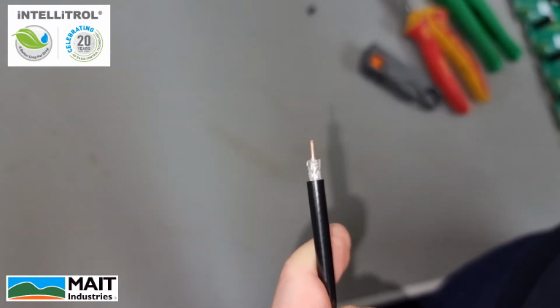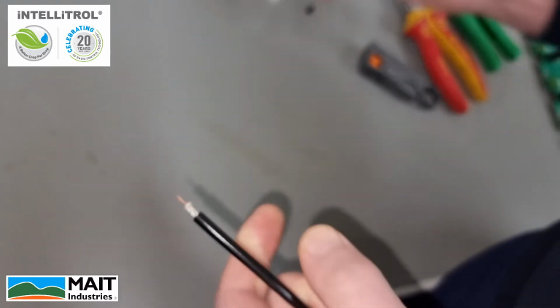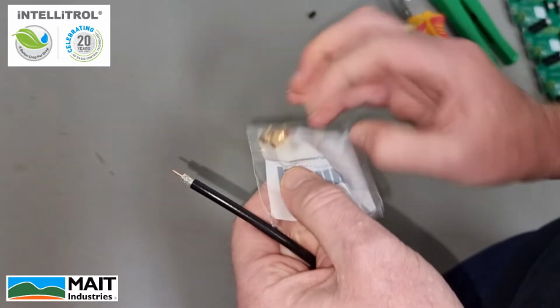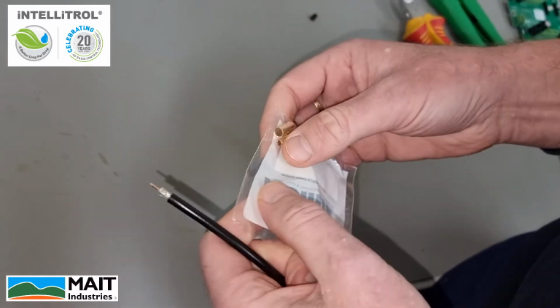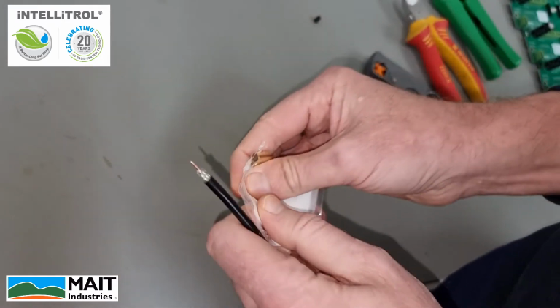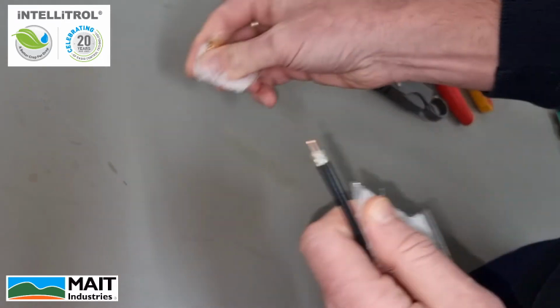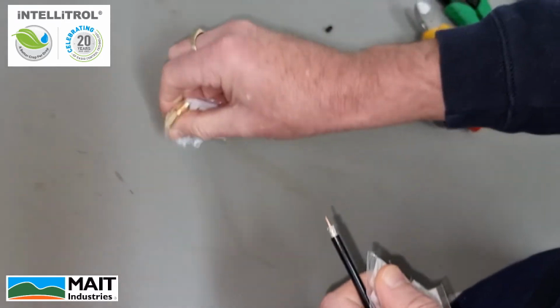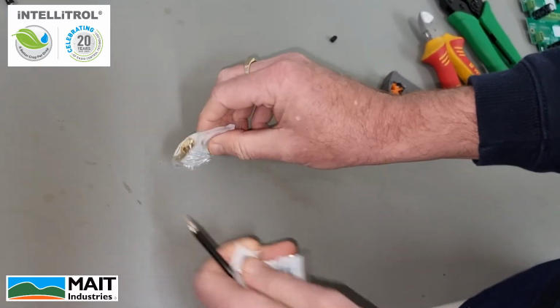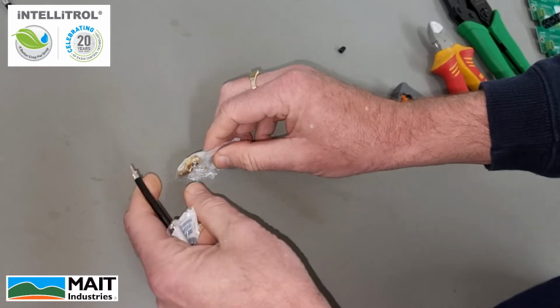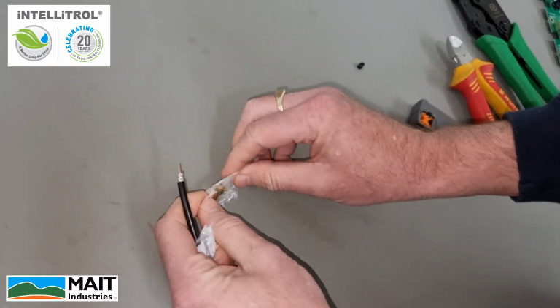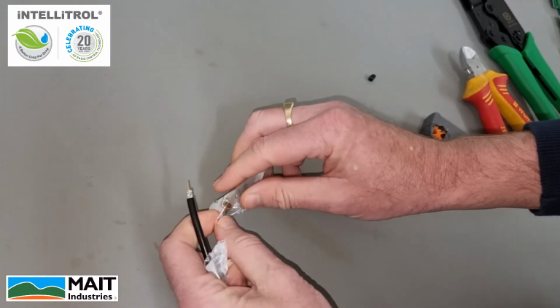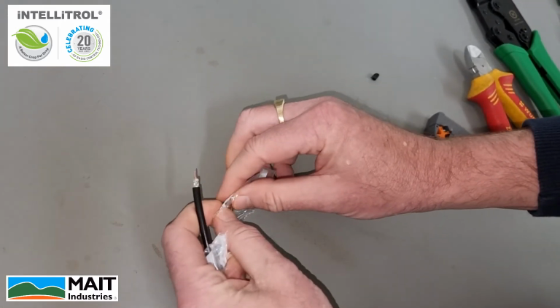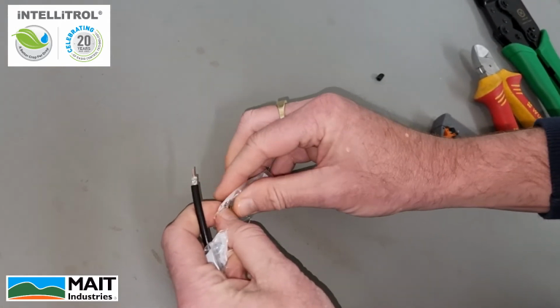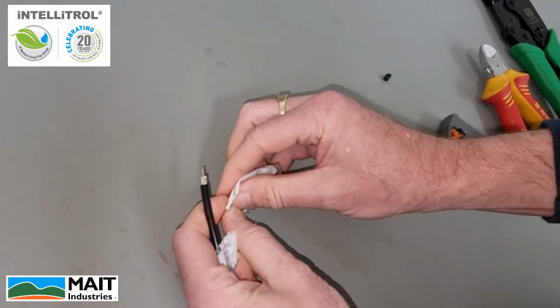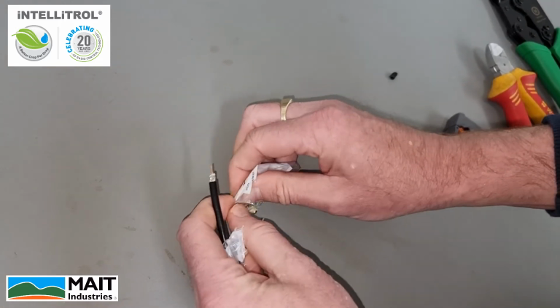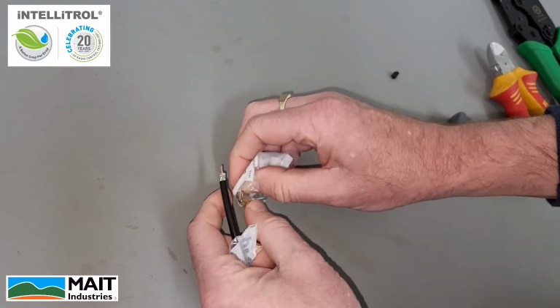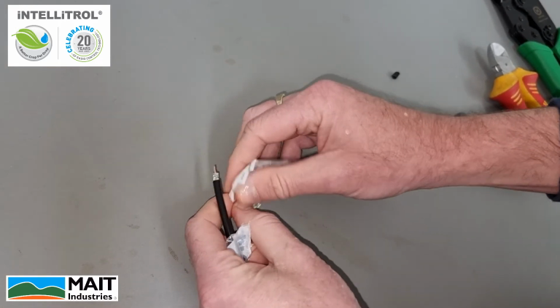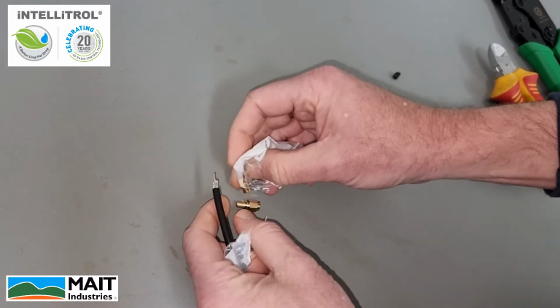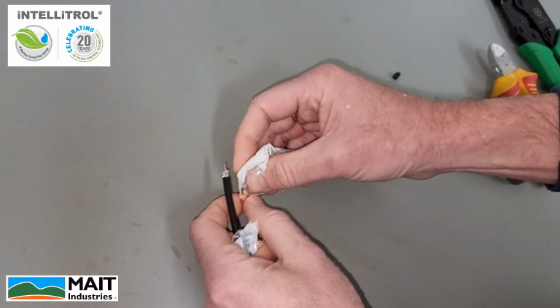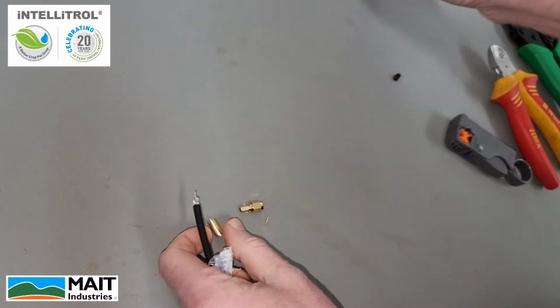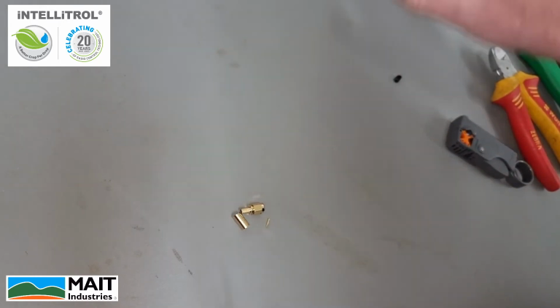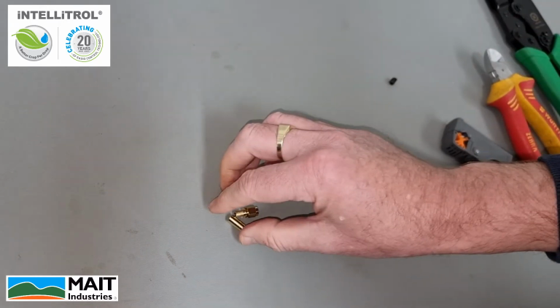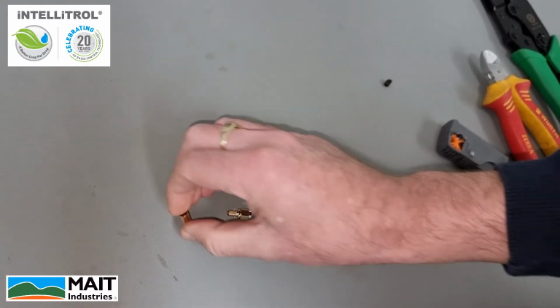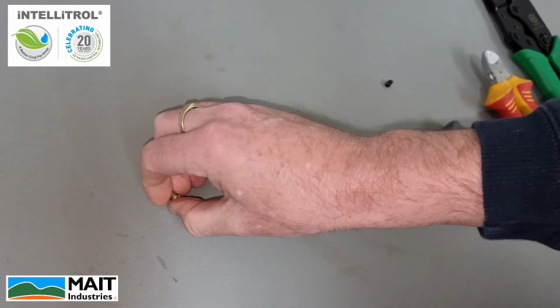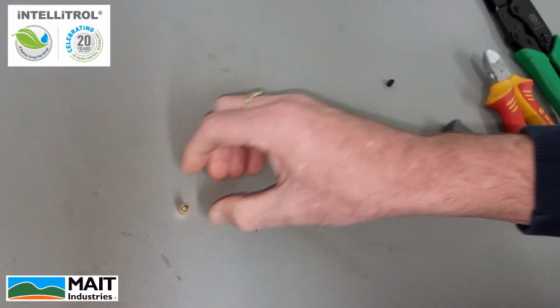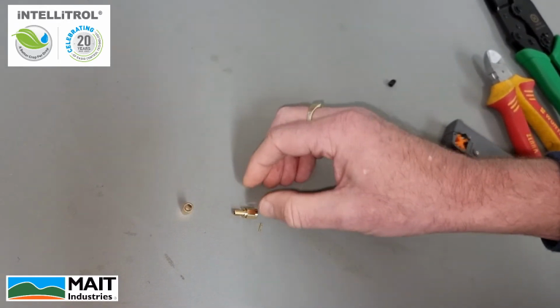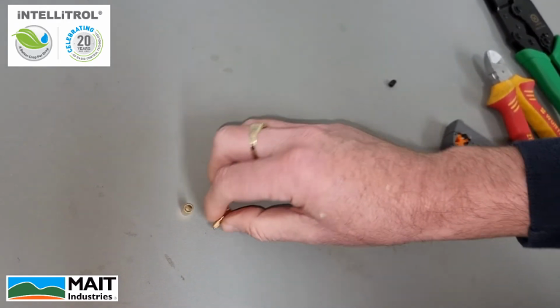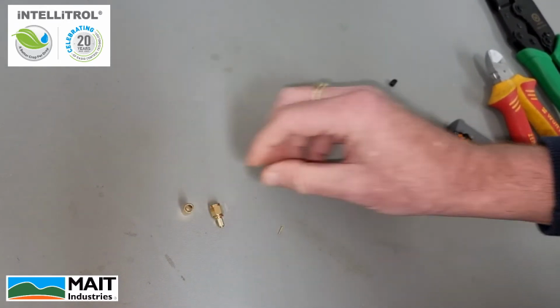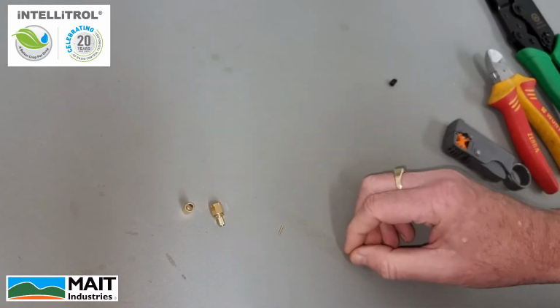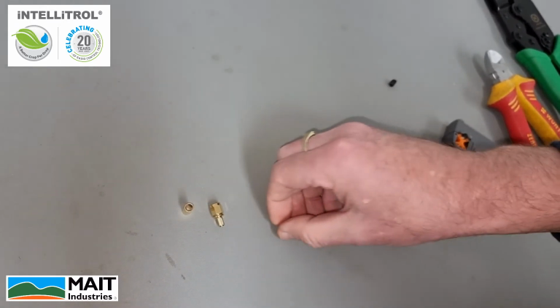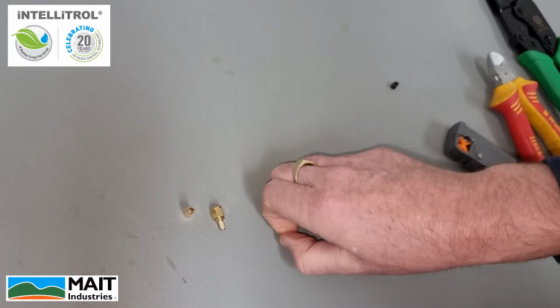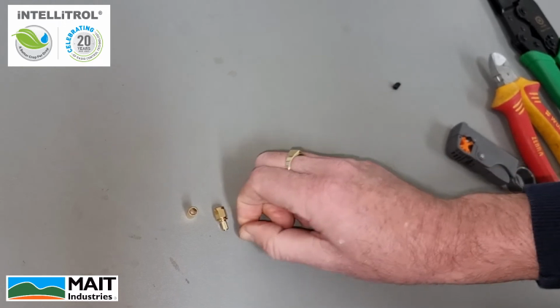Opening up our packet of termination, there are three components: our outer sheath, the actual termination itself, and a center pin.